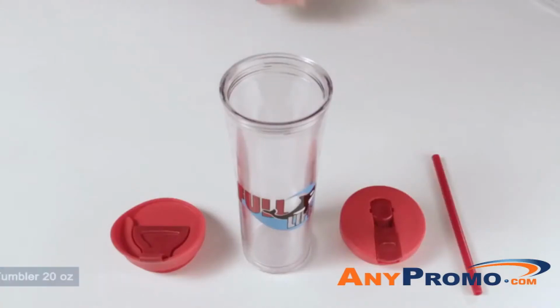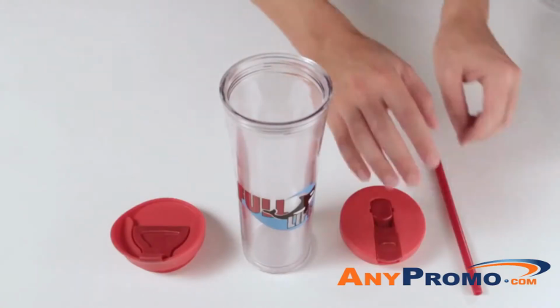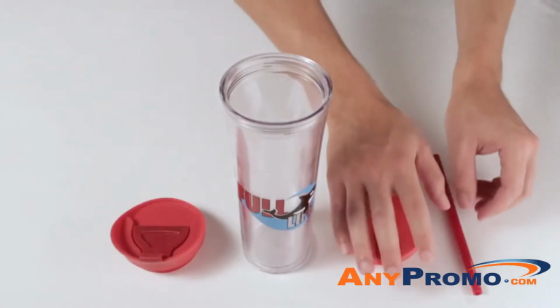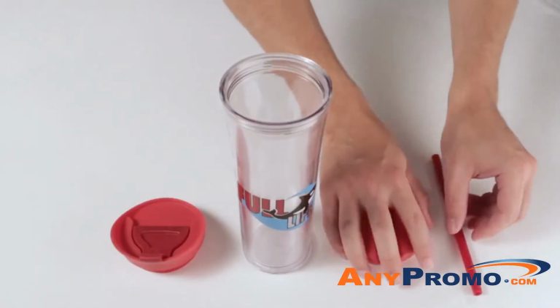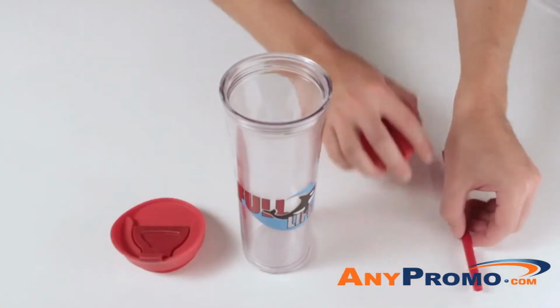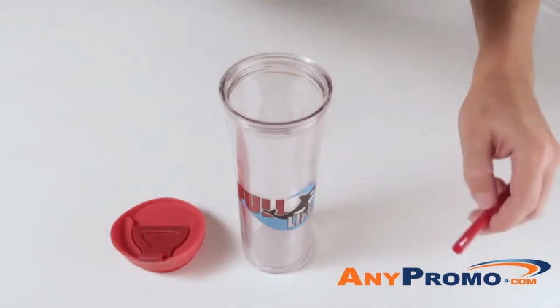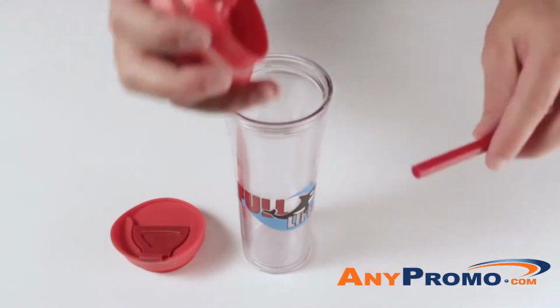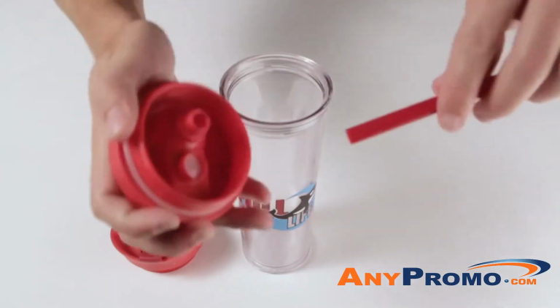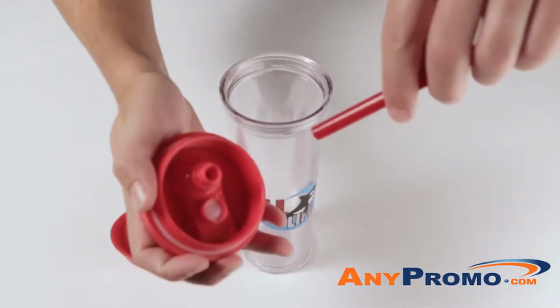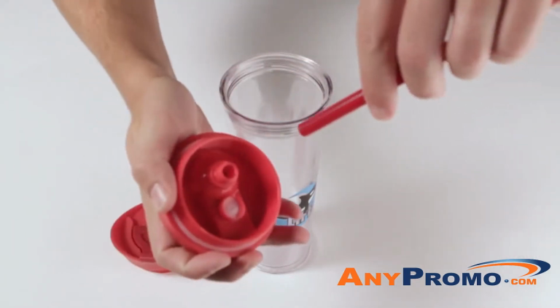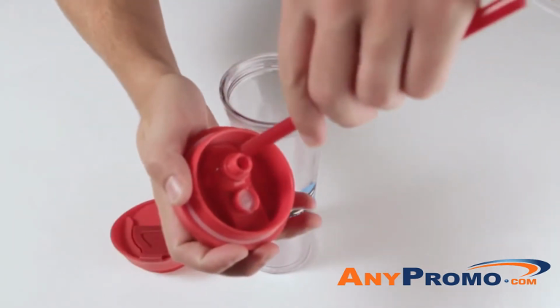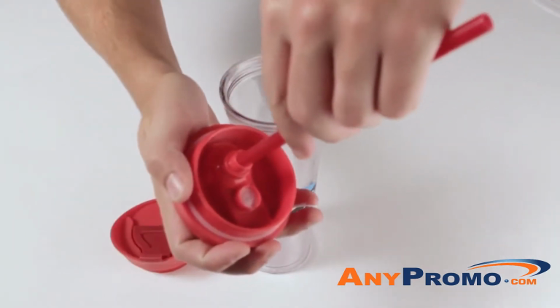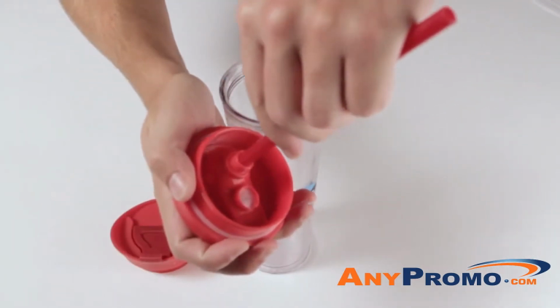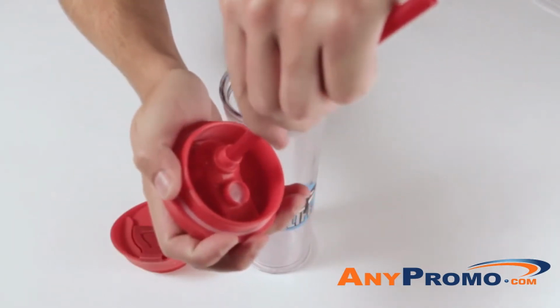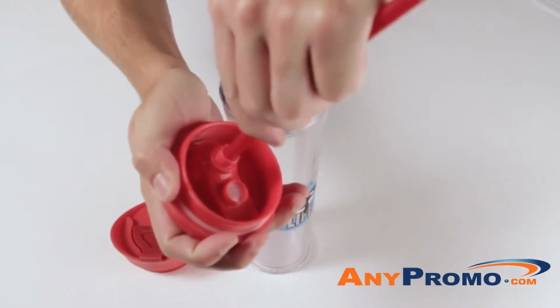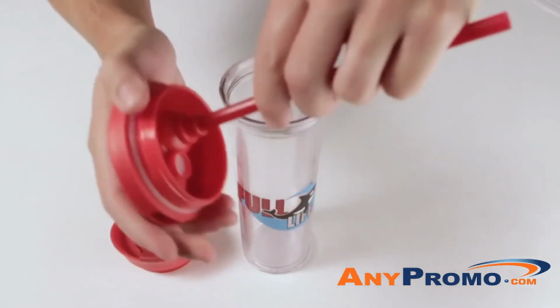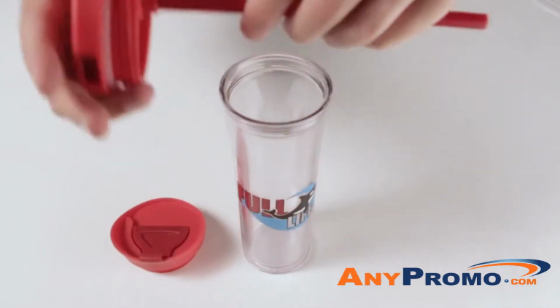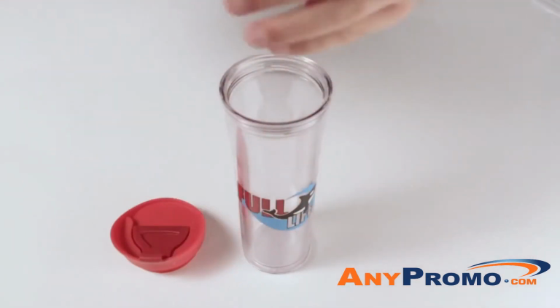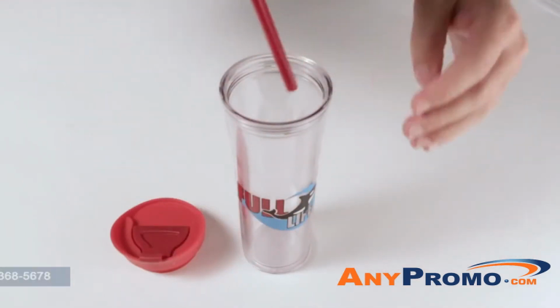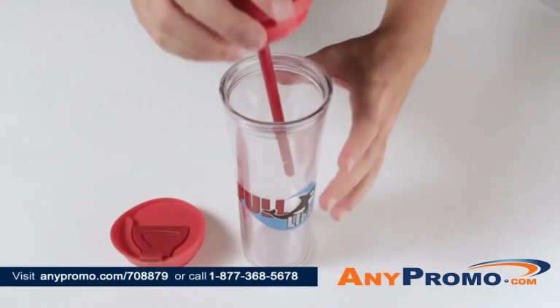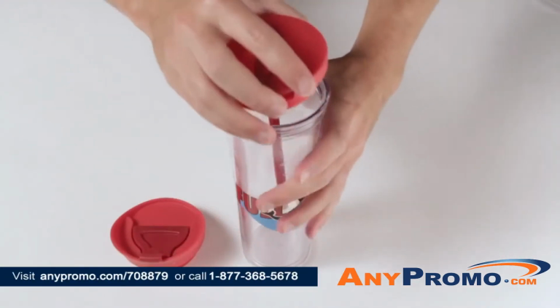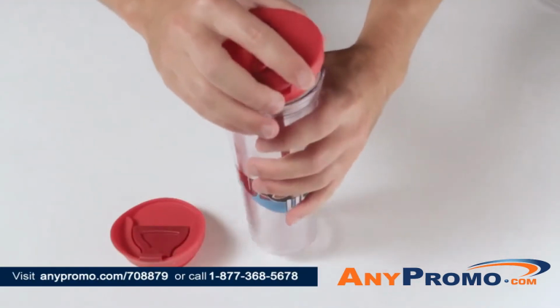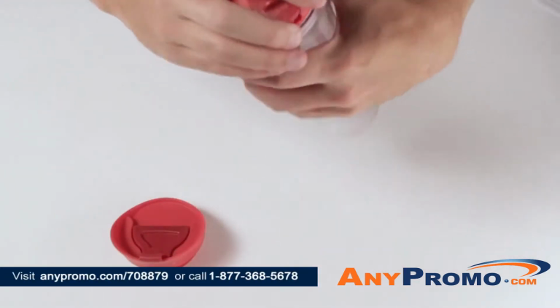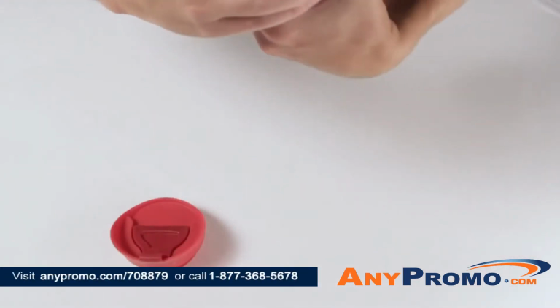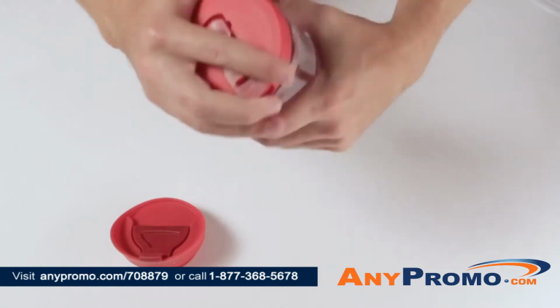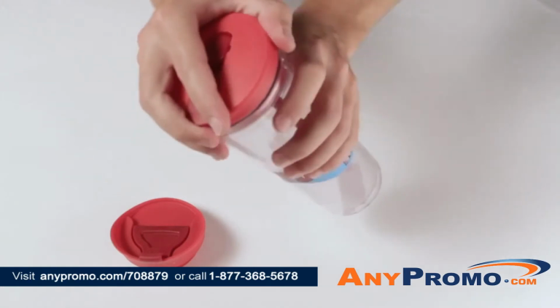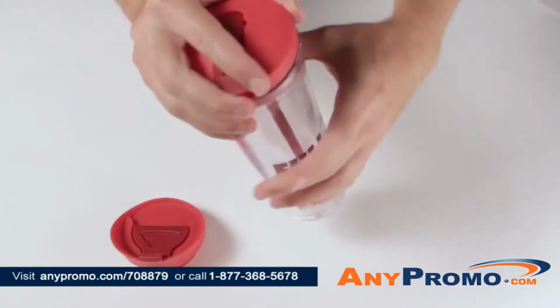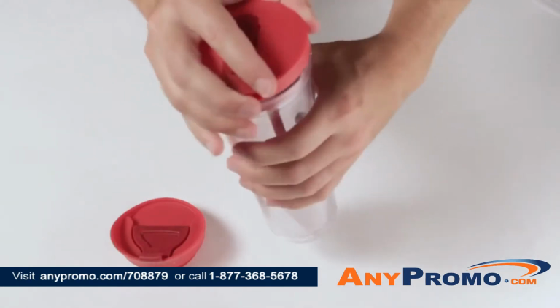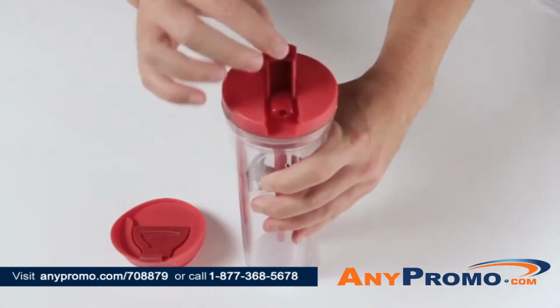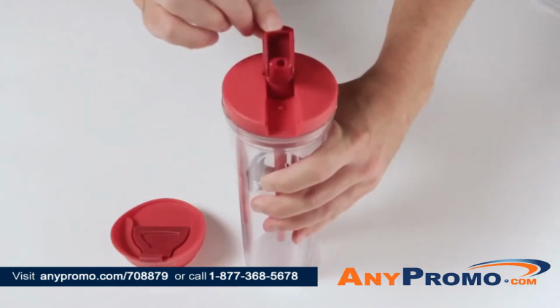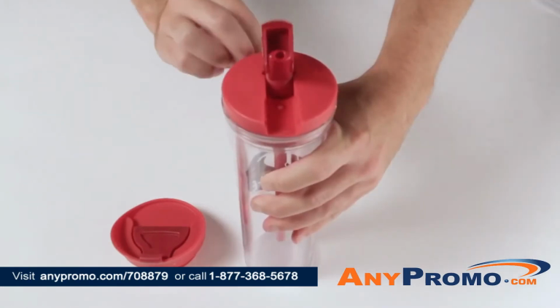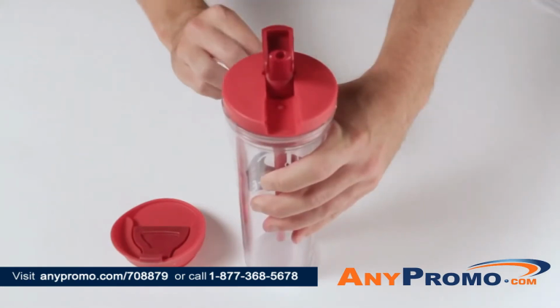For cold beverages, simply attach the straw to the lid with an integrated straw, then screw on the lid and sip the refreshing coolness.